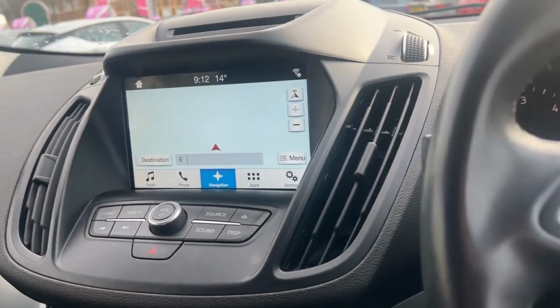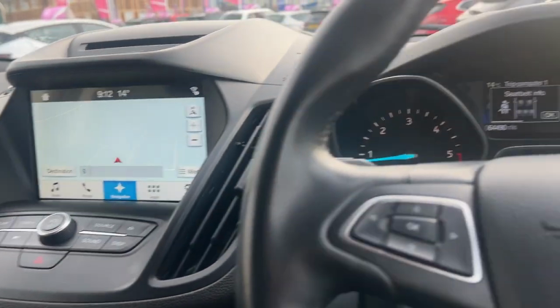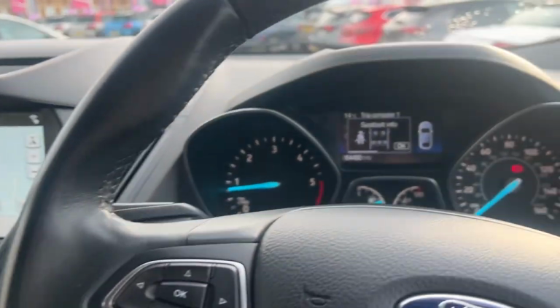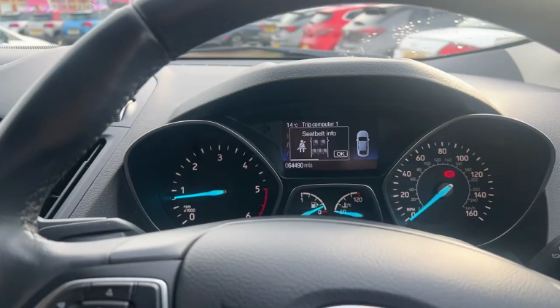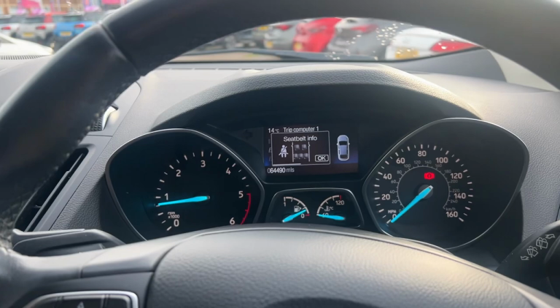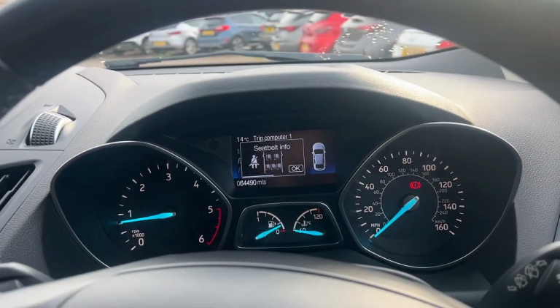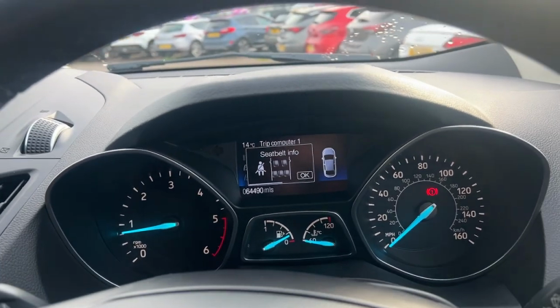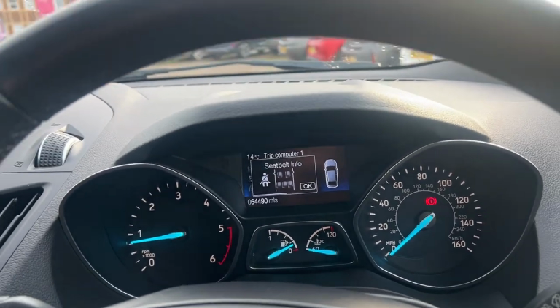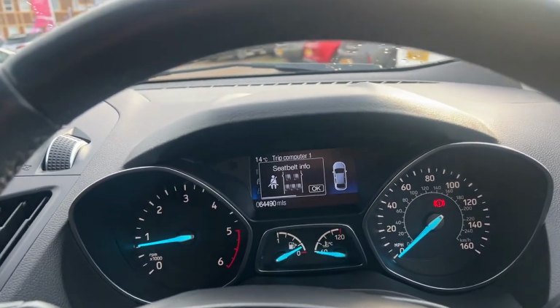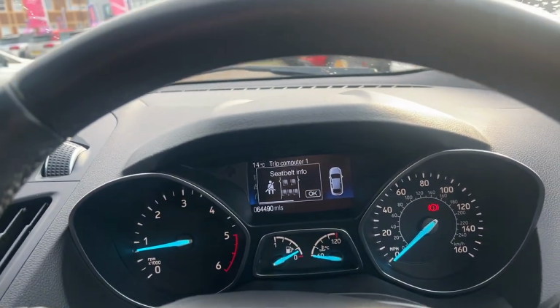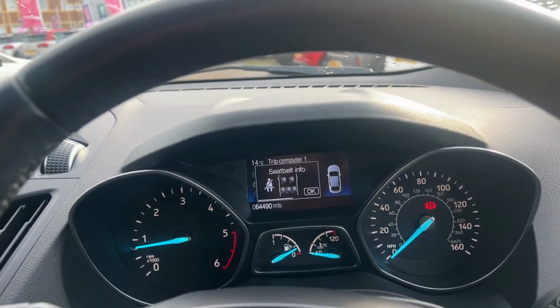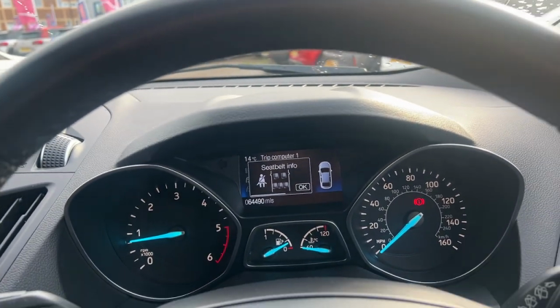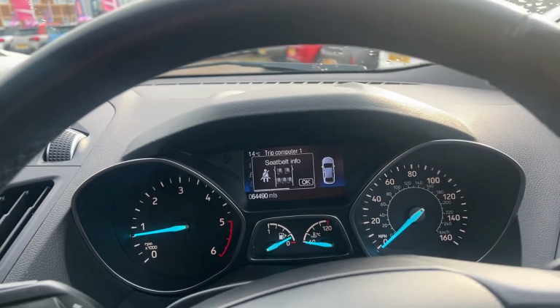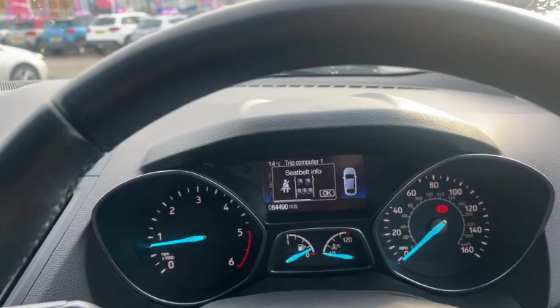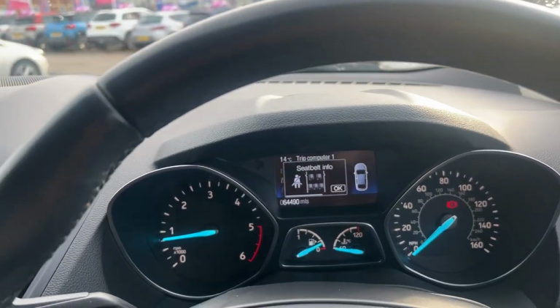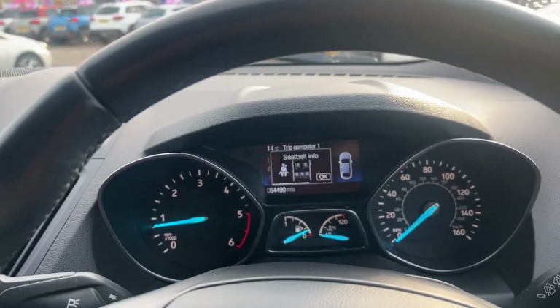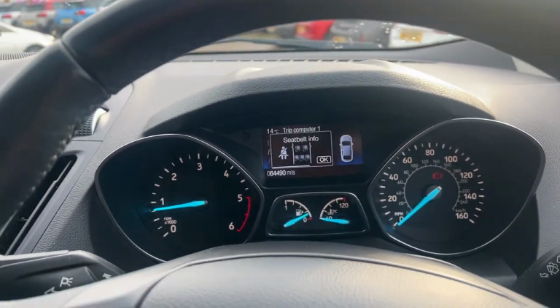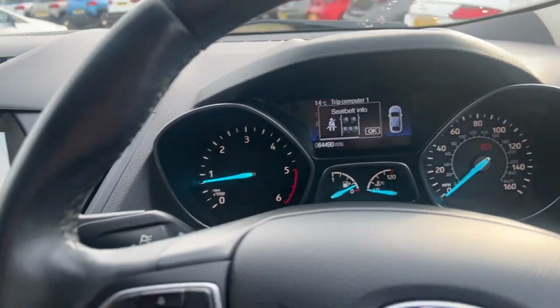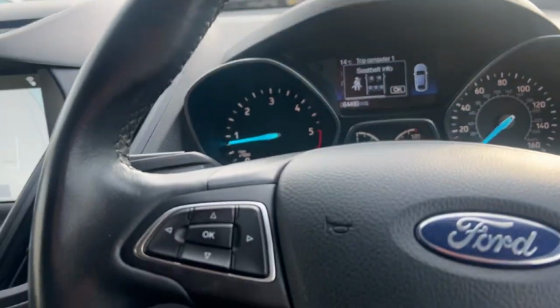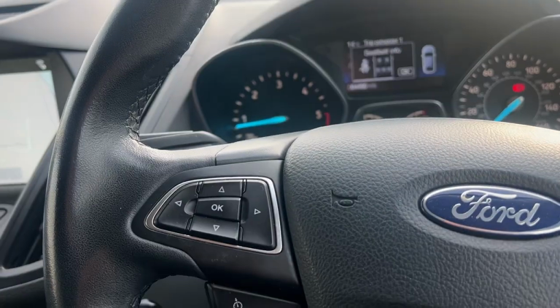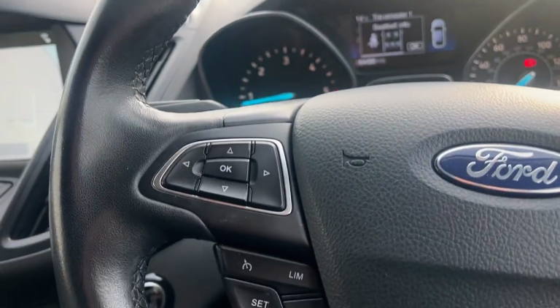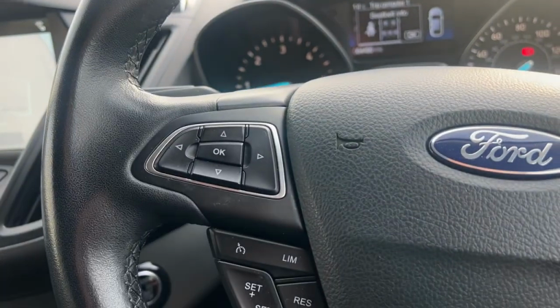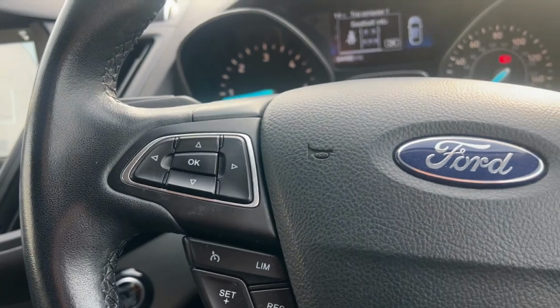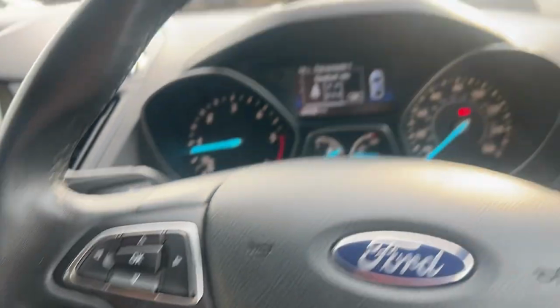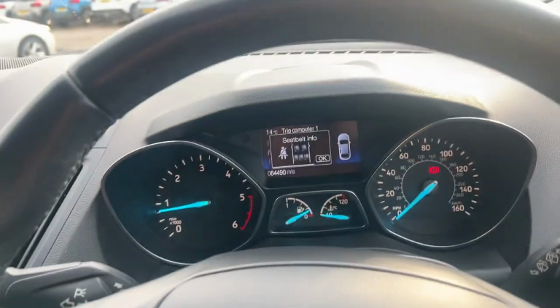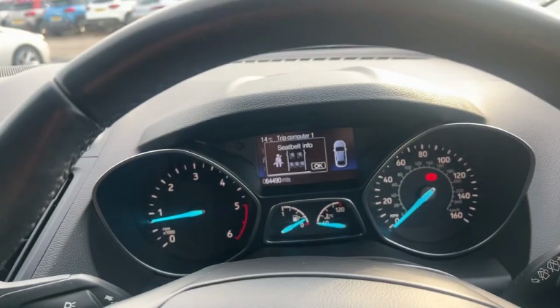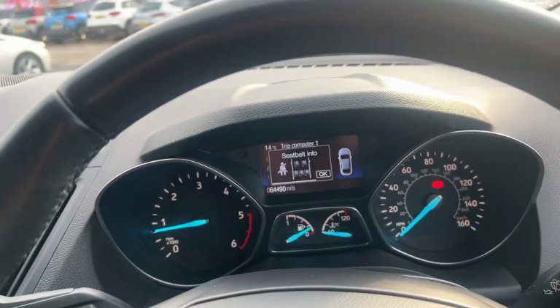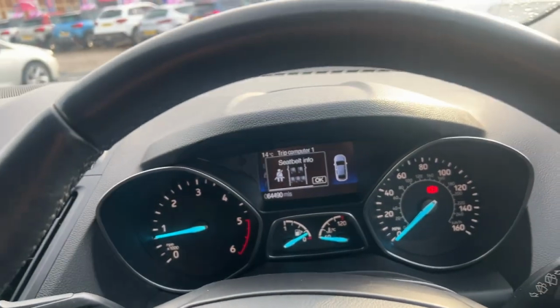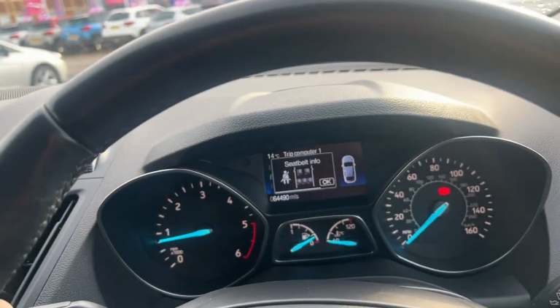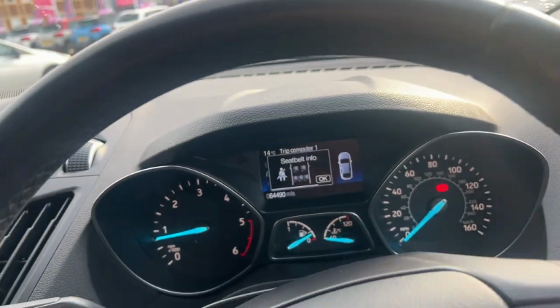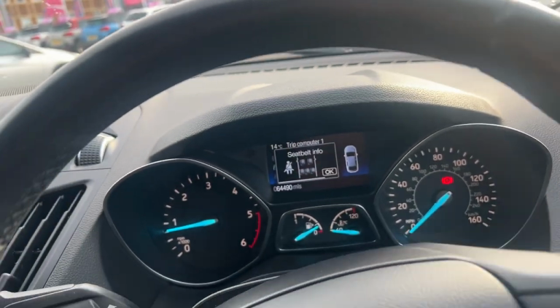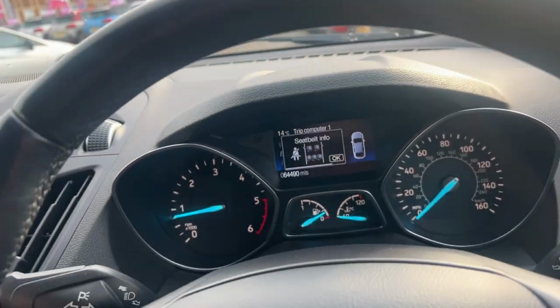This car is very nice and the great thing about it is it's ULEZ compliant. So if you're looking to buy a car that you're going to use in London, or you live in London, this is a ULEZ compliant car currently.